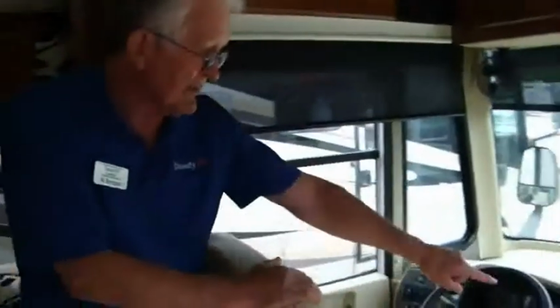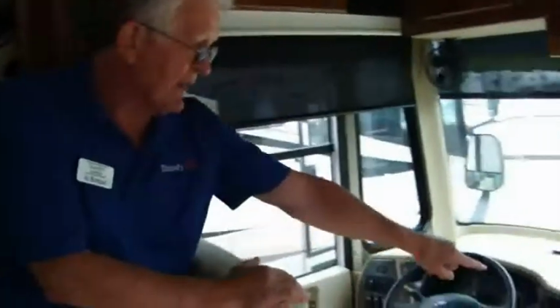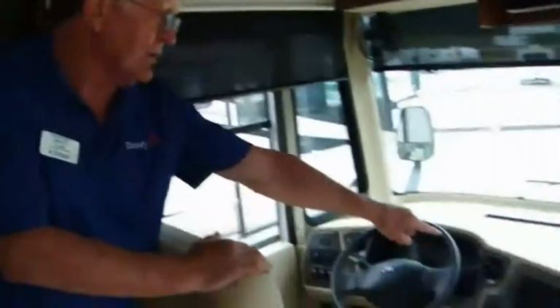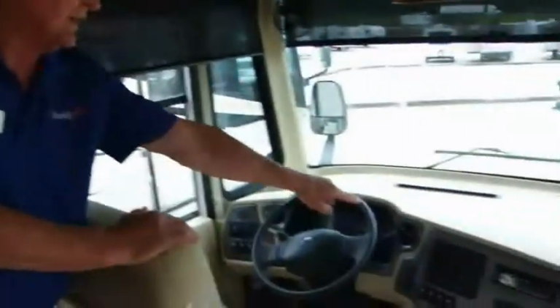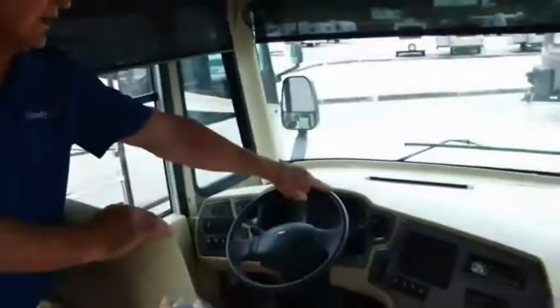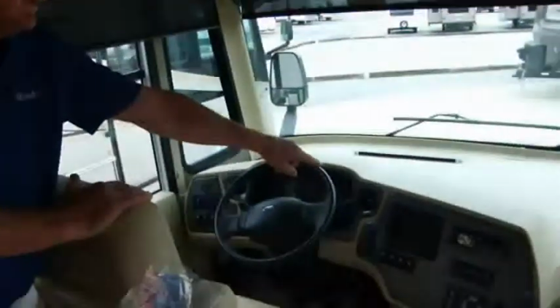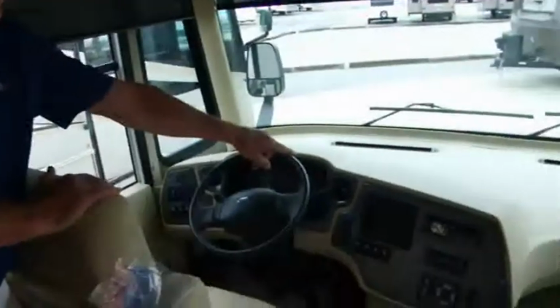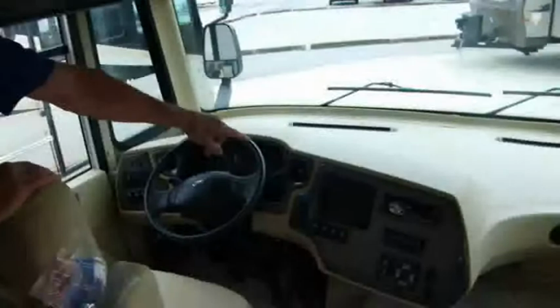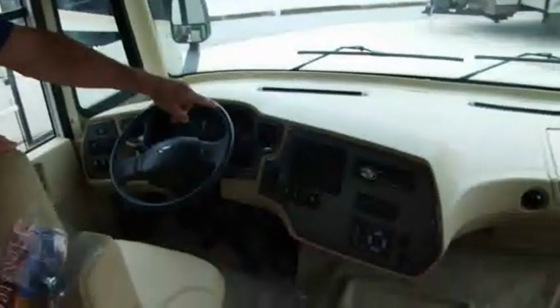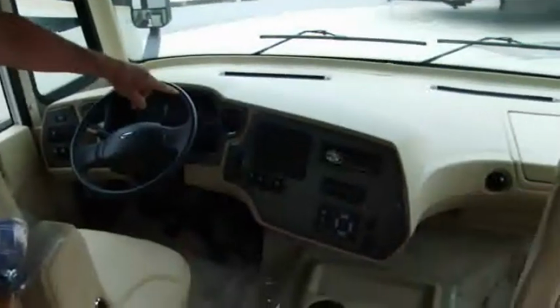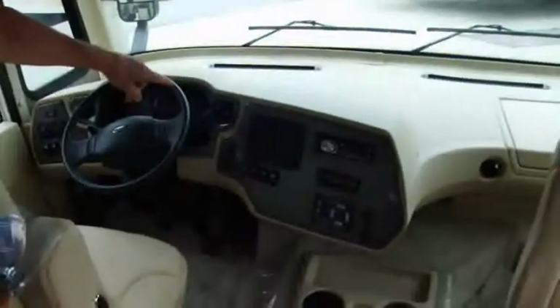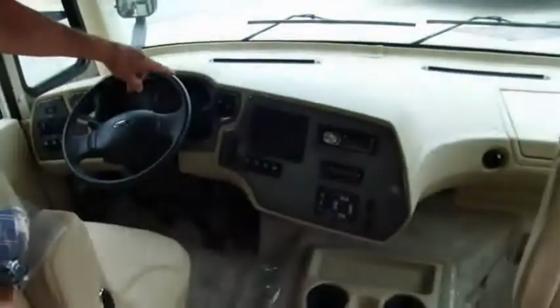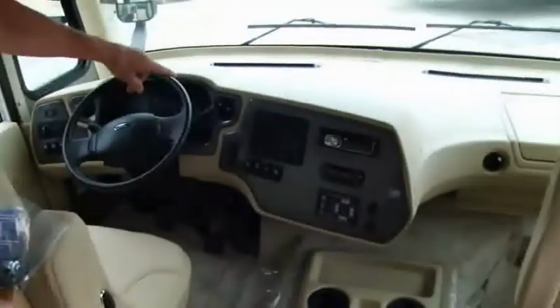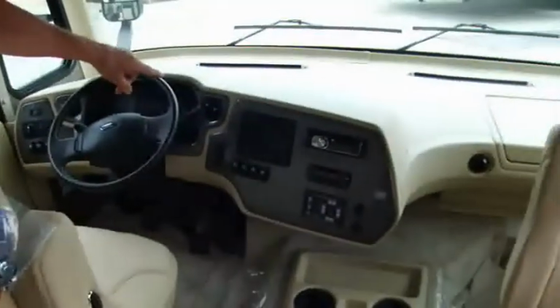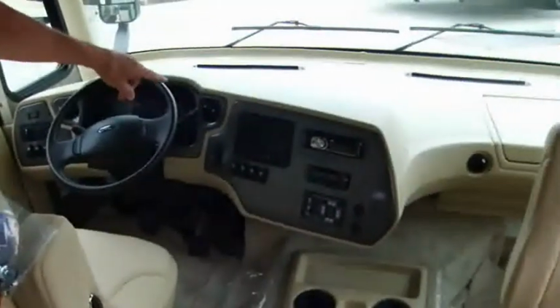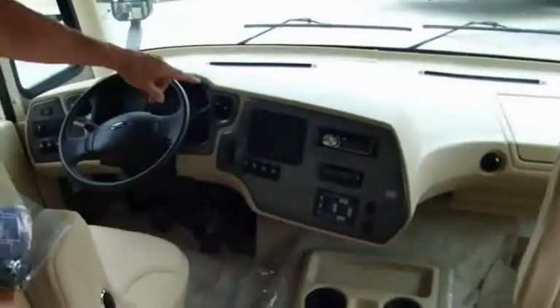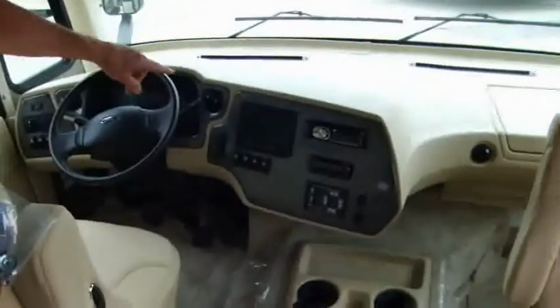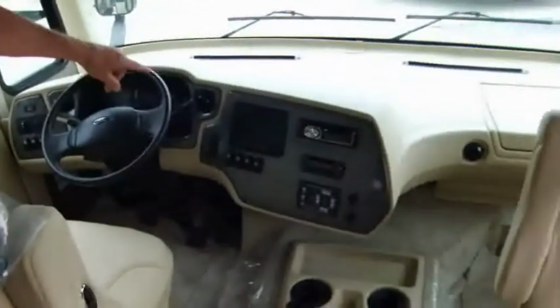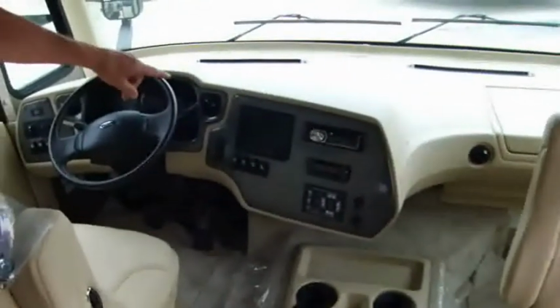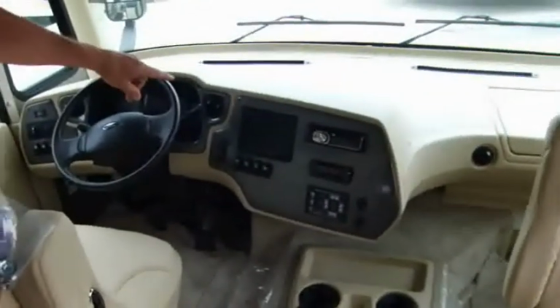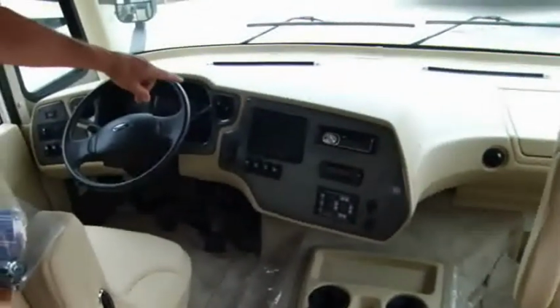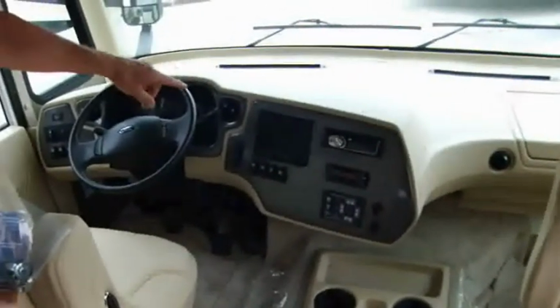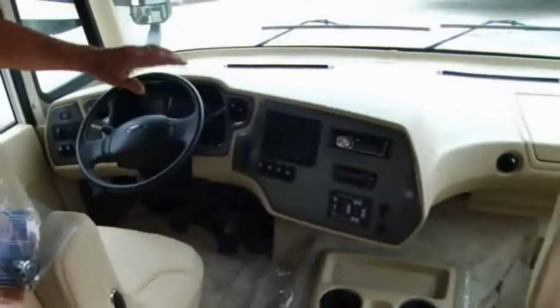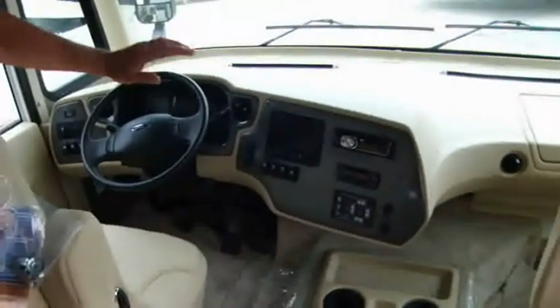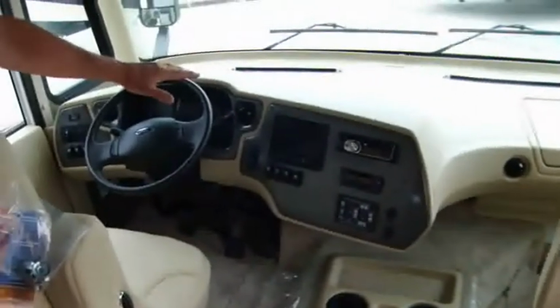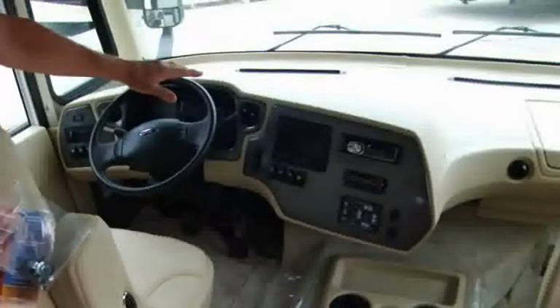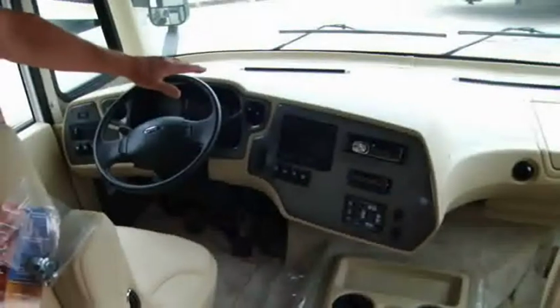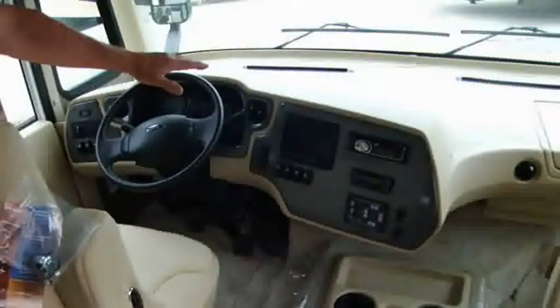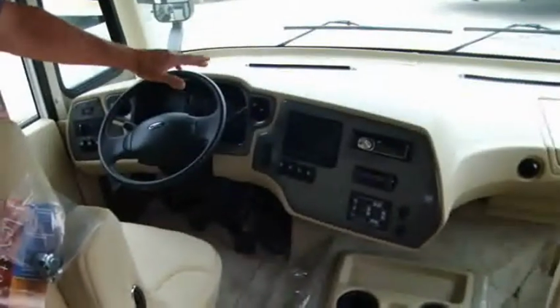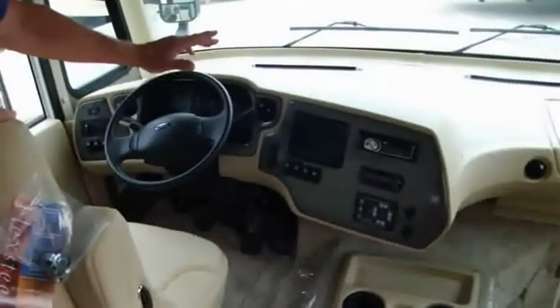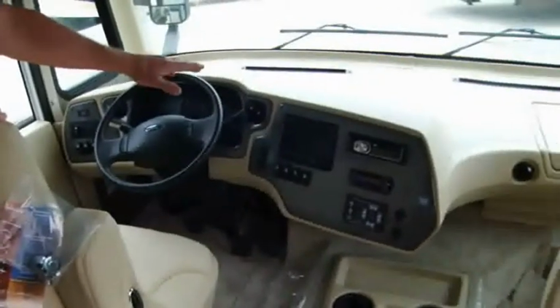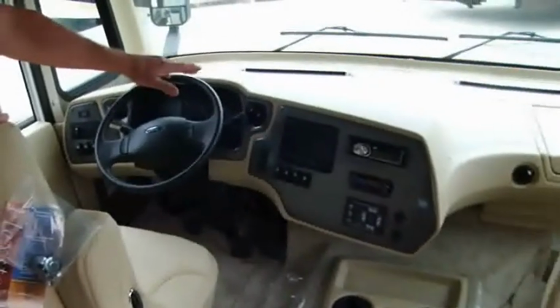Backup camera — color. Like I was saying before, when you turn your signals on, you'll see what's down each side. Turn it on going down the road to watch your boat or your car.